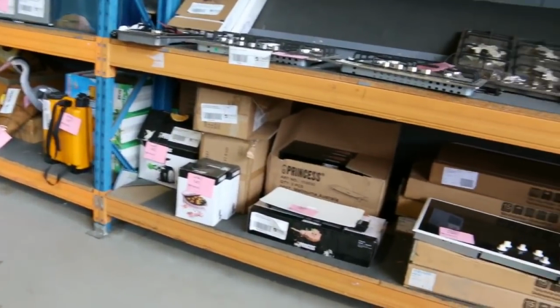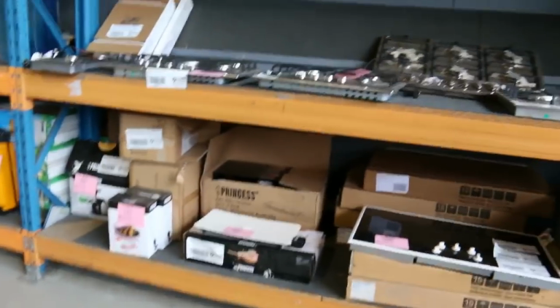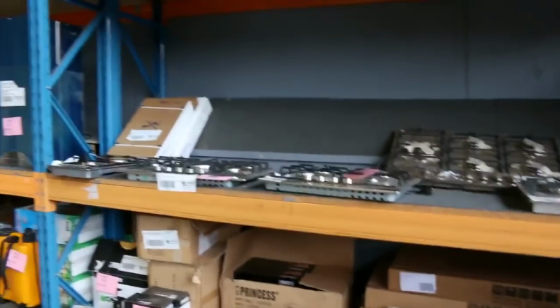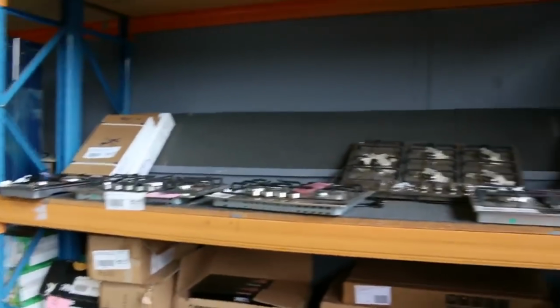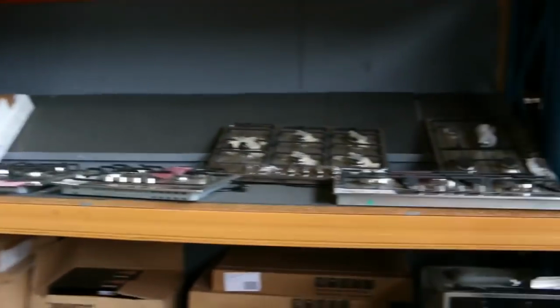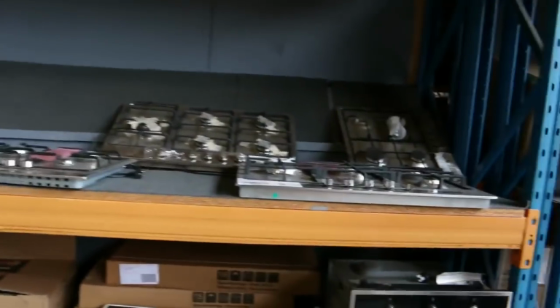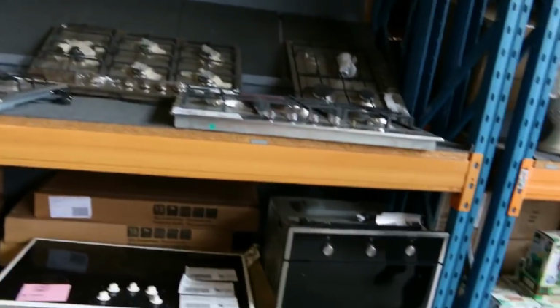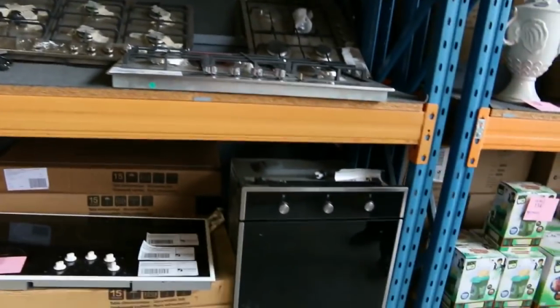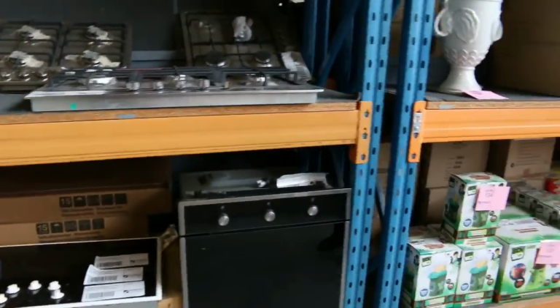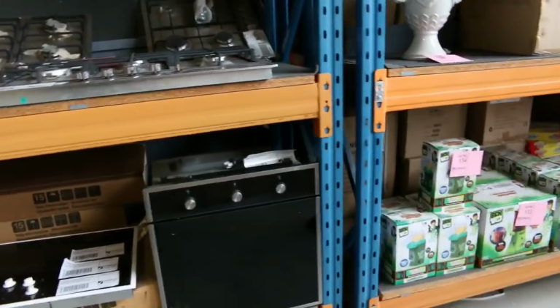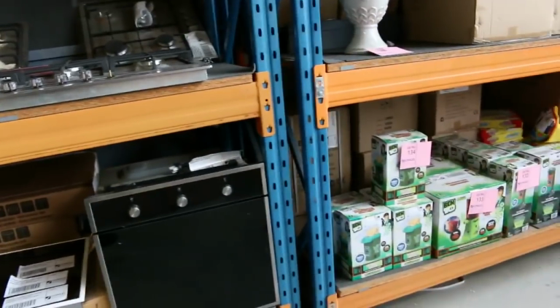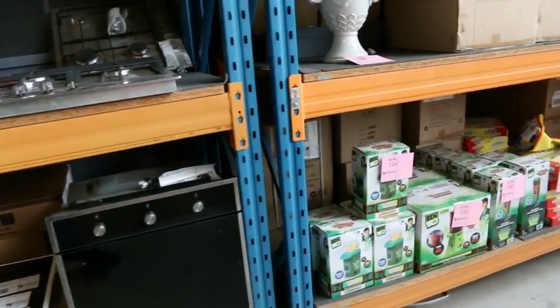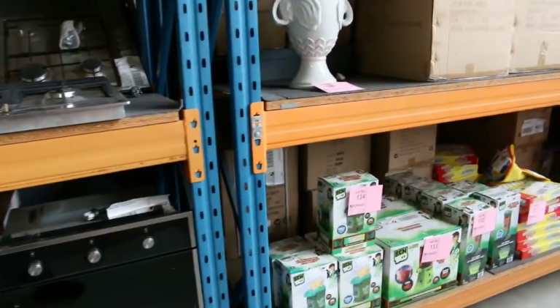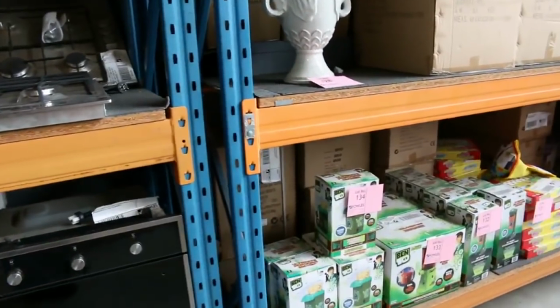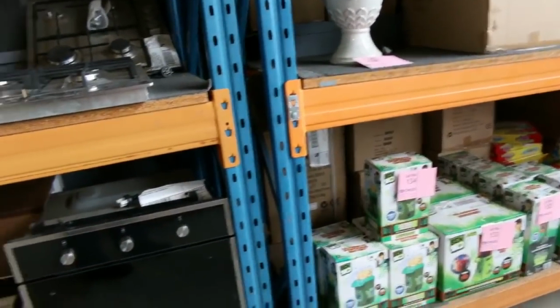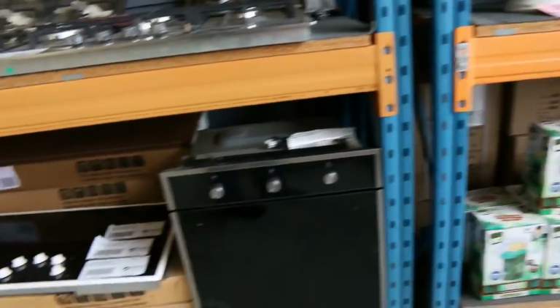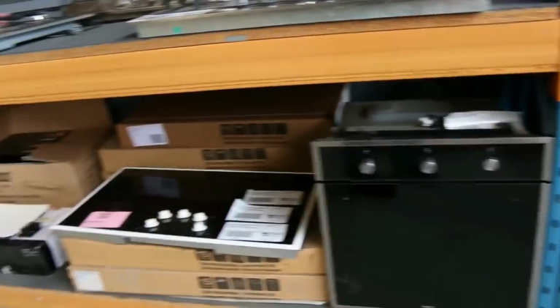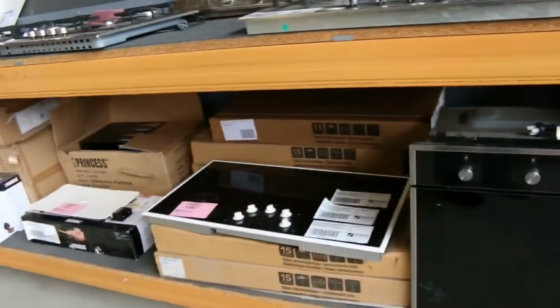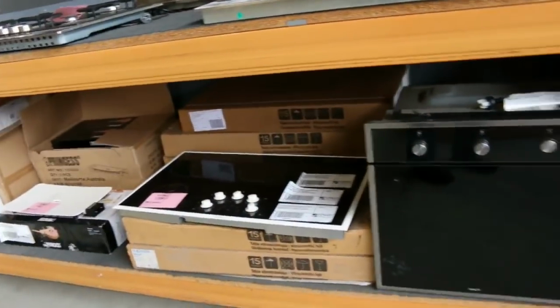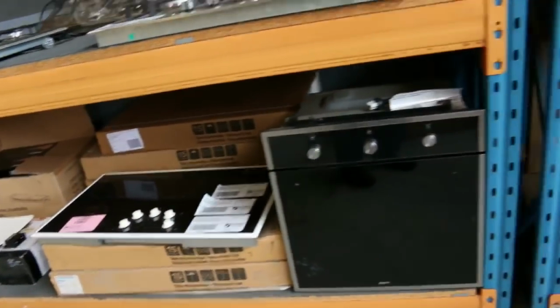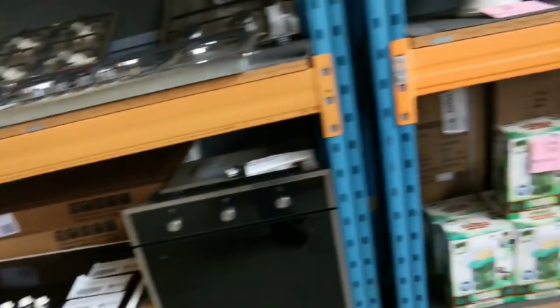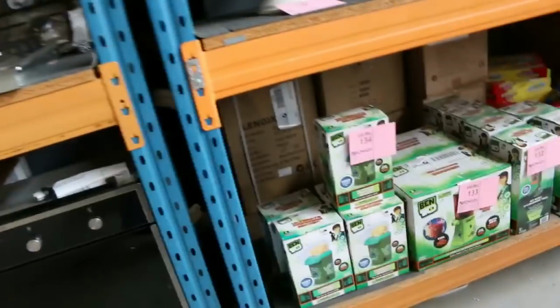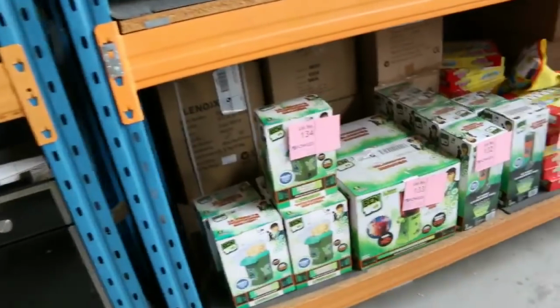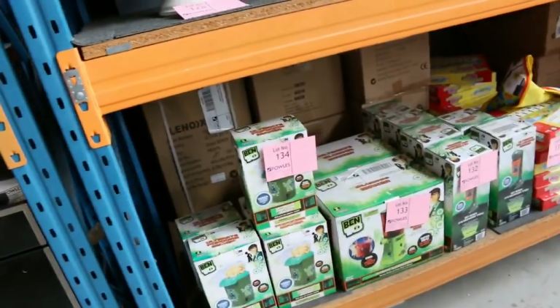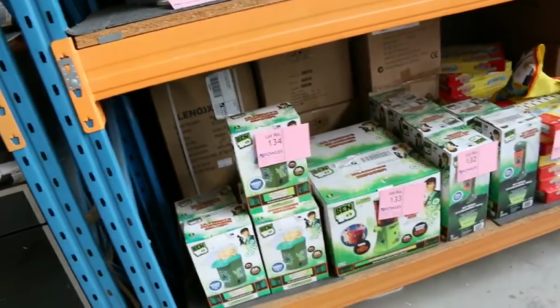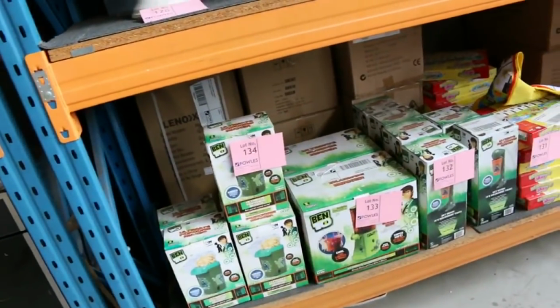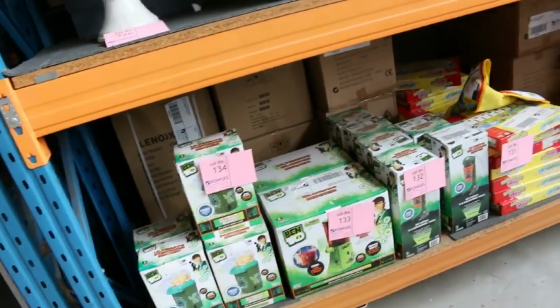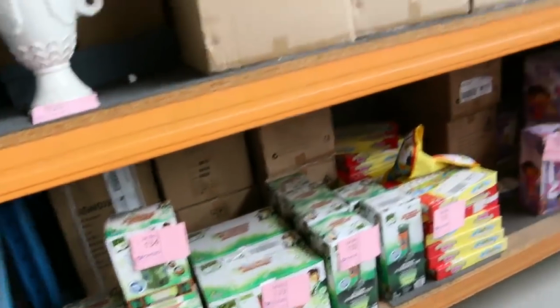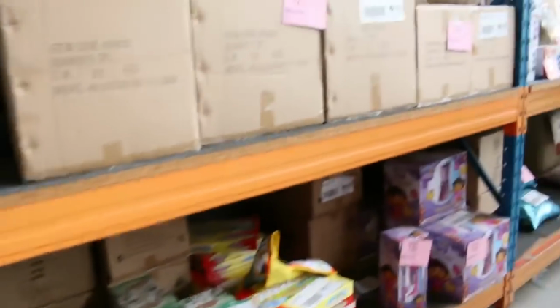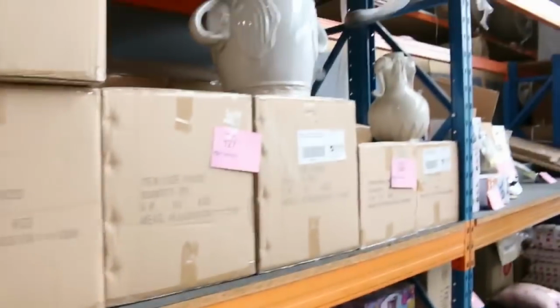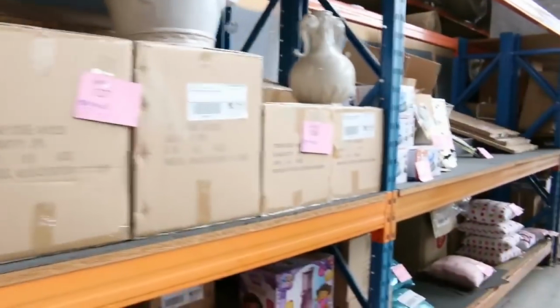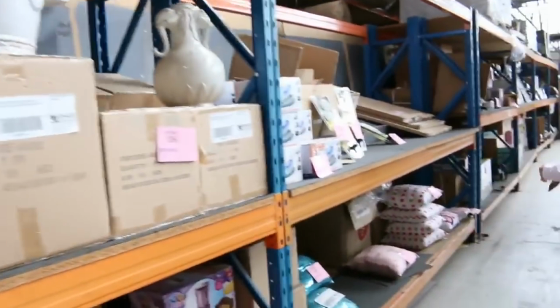More cooking appliances here — we've got plenty of cooktops: 600mm, 700mm, 900mm. We've got some ovens there as well, beautiful looking ovens. All with warranty — anything between 3 months and 2 years warranty on that stuff.